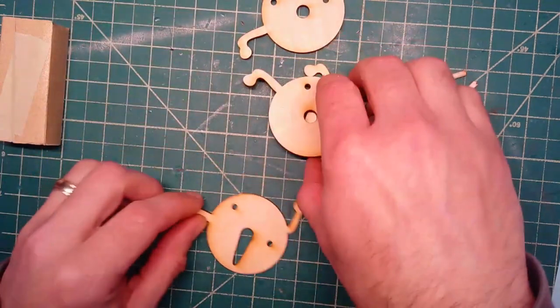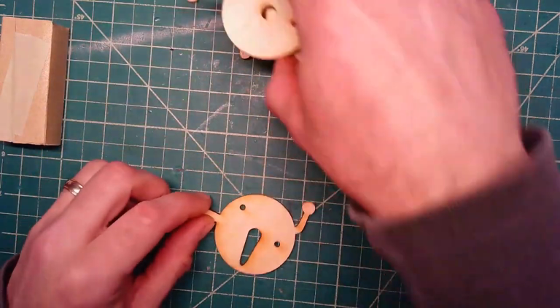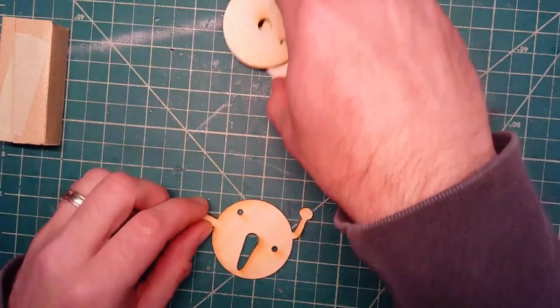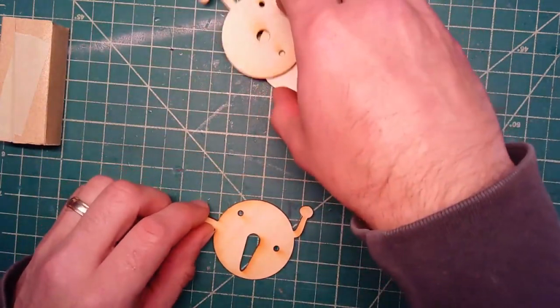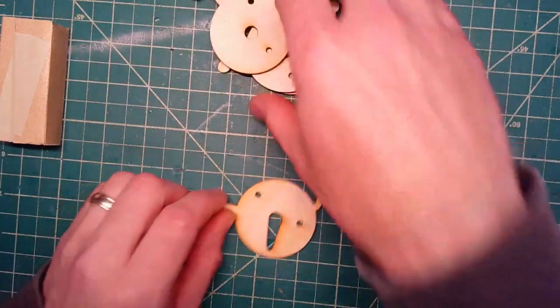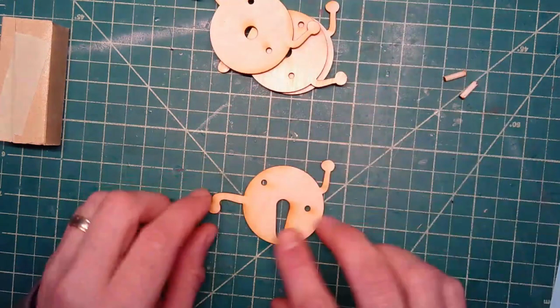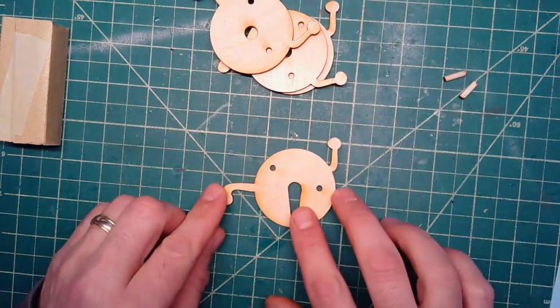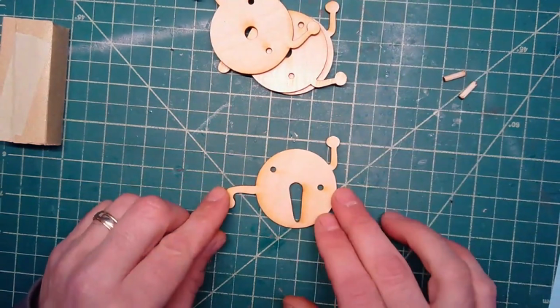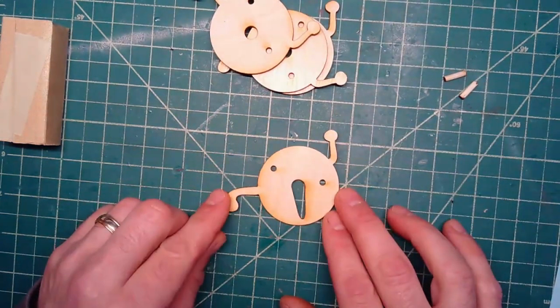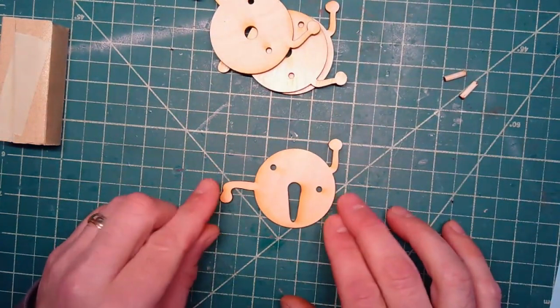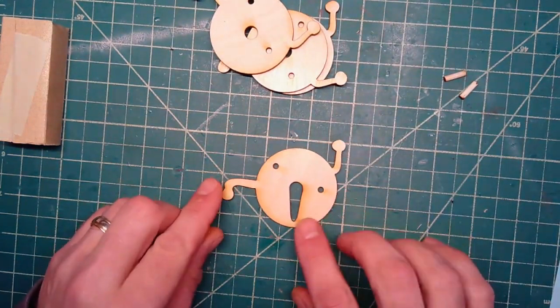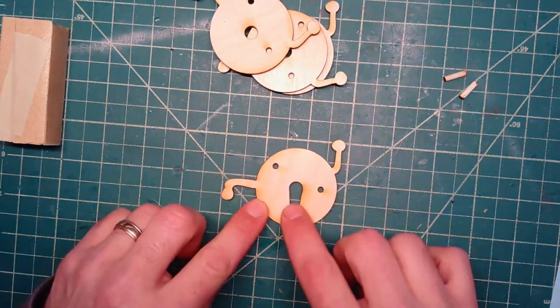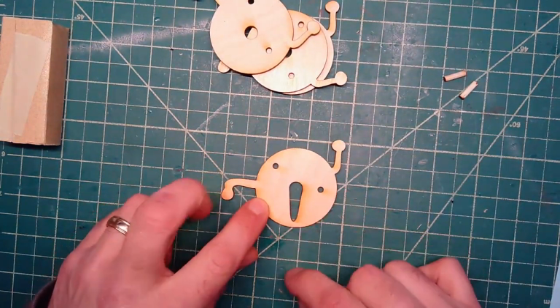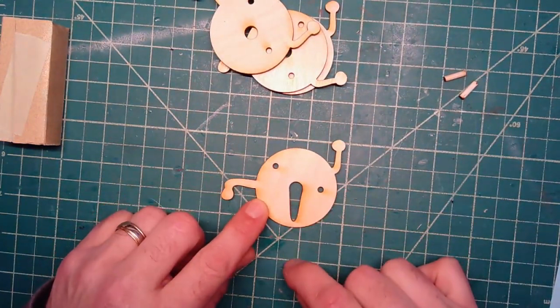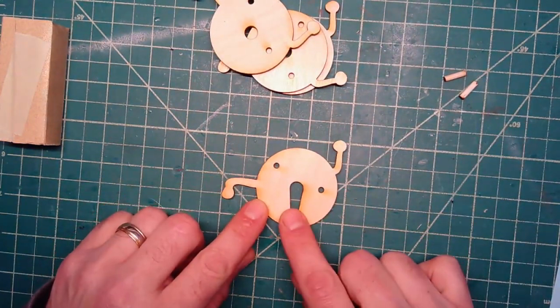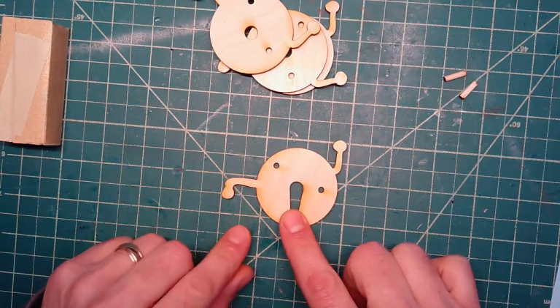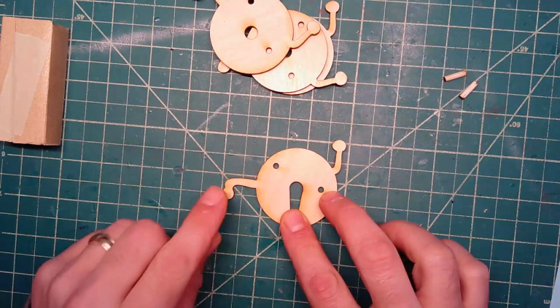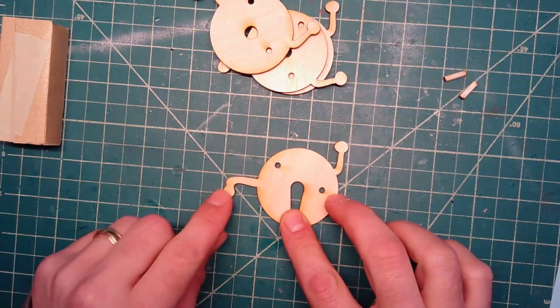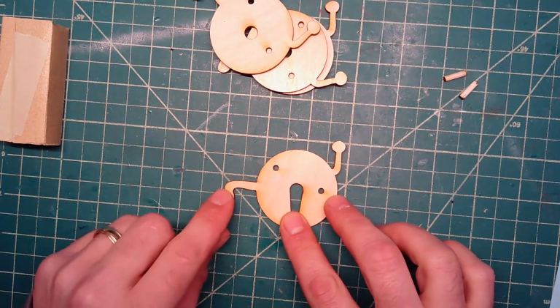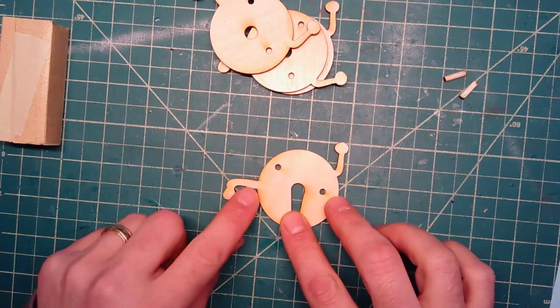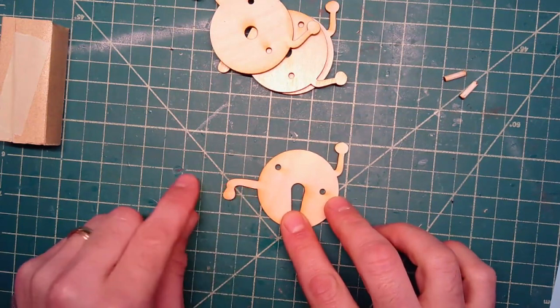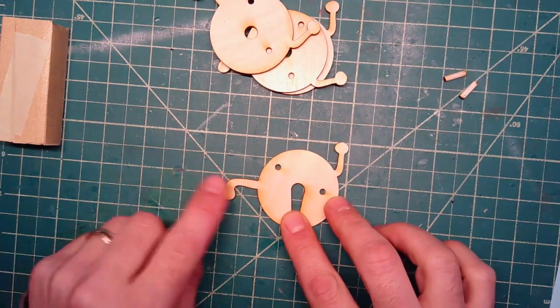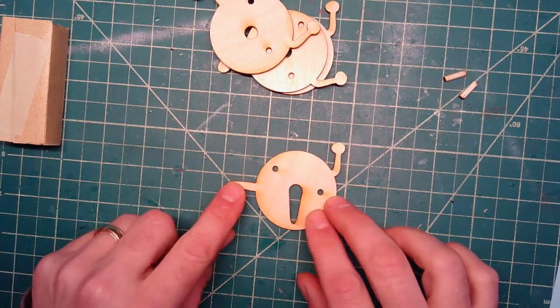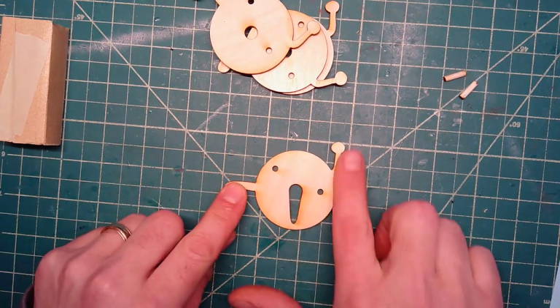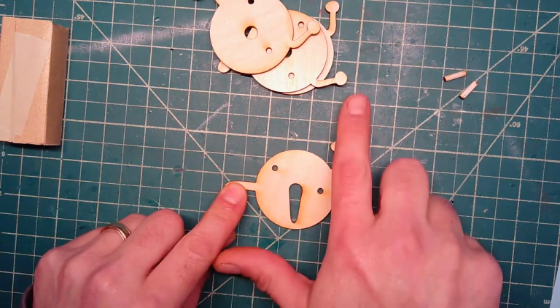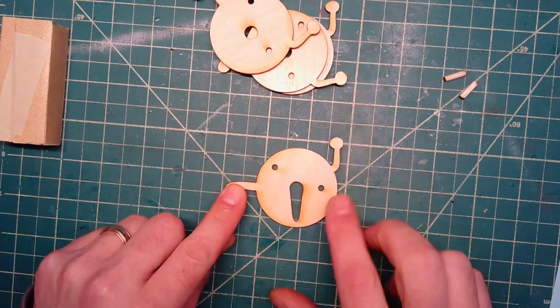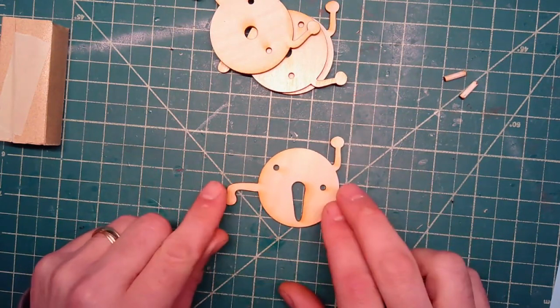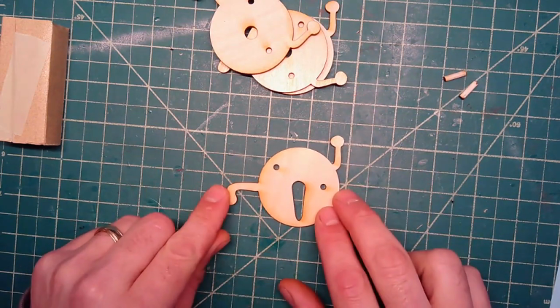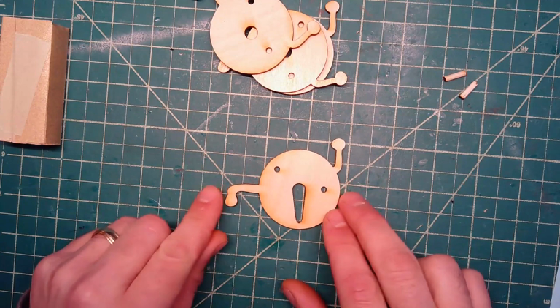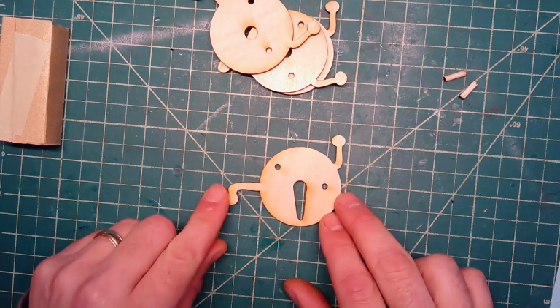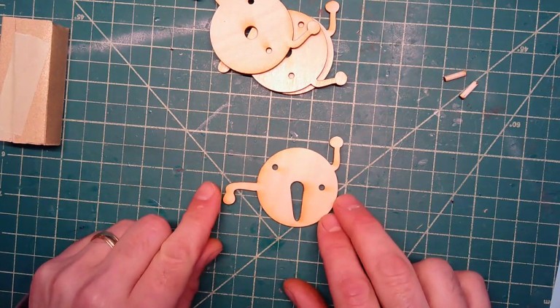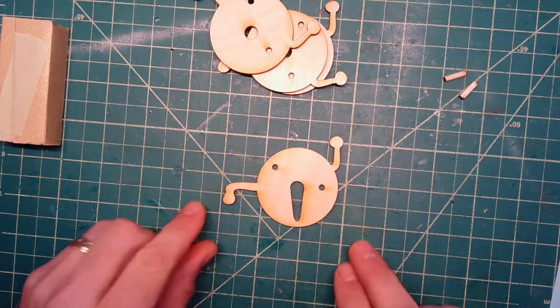Orientation as you're looking at it here — you want to have it so that this is pointing right at you. You have this arm on the left sticking straight out, and this one's up. This is the proper way that you'll start the glue up.